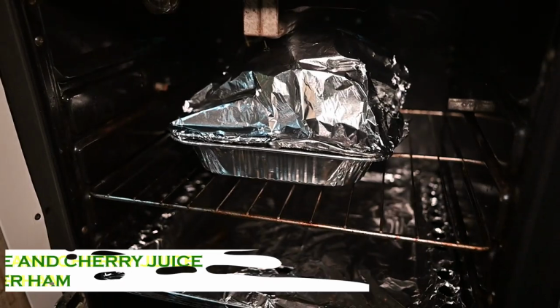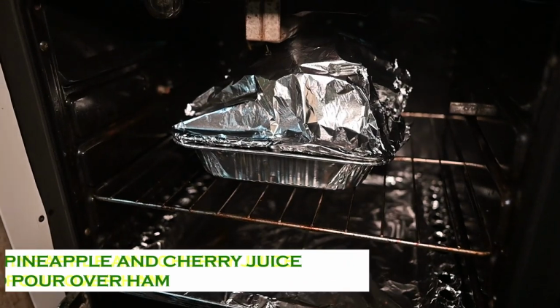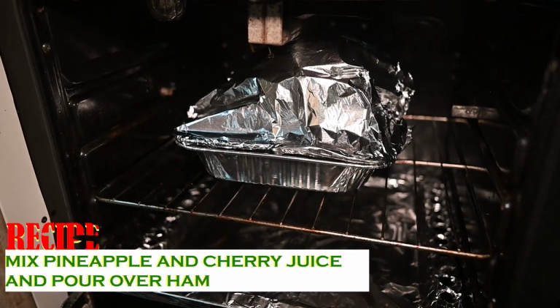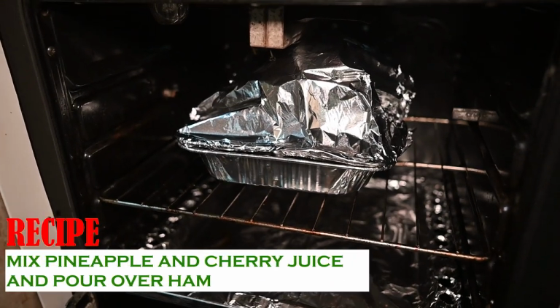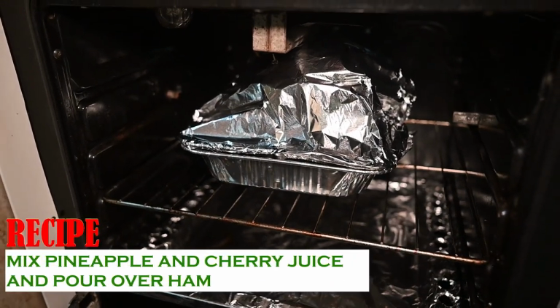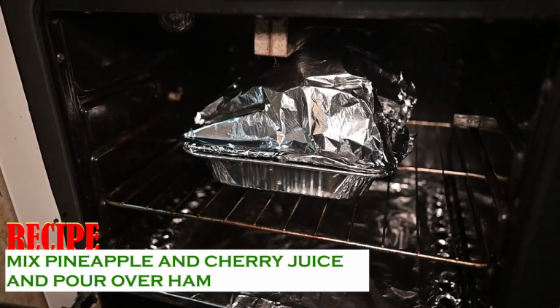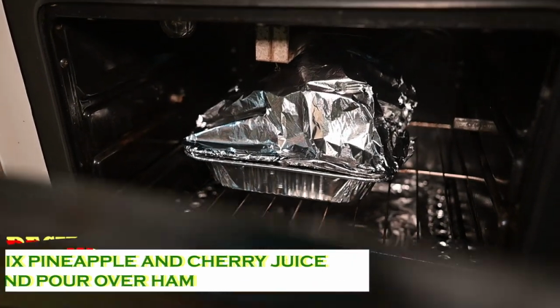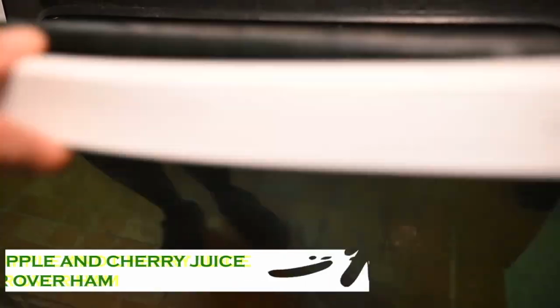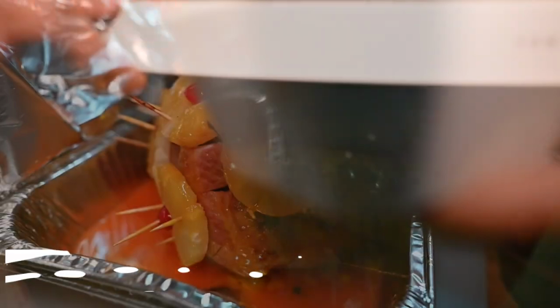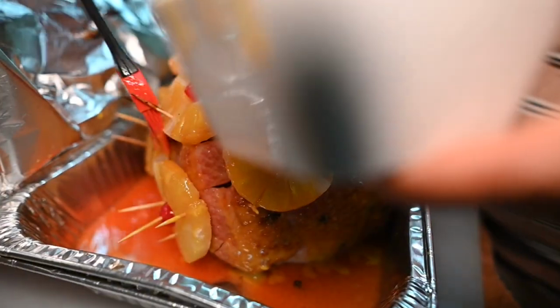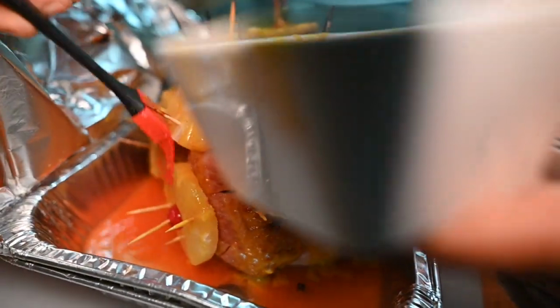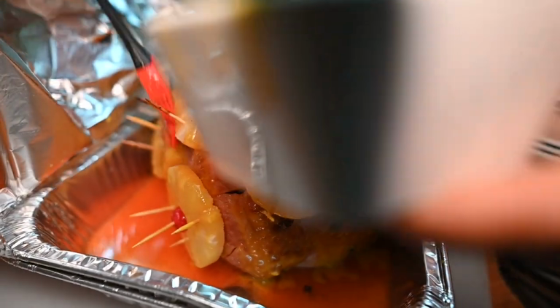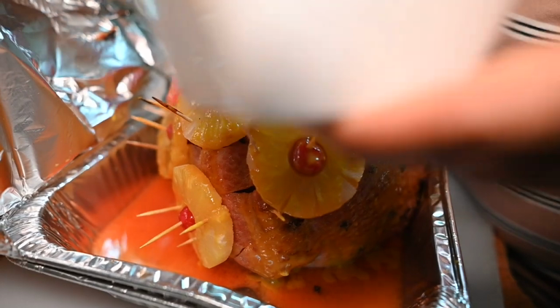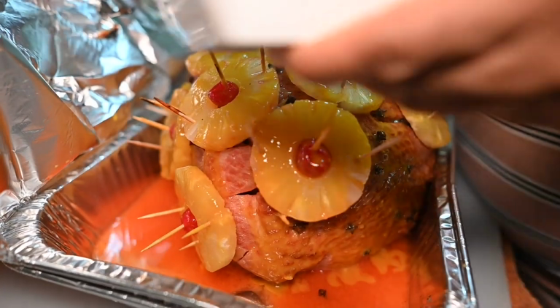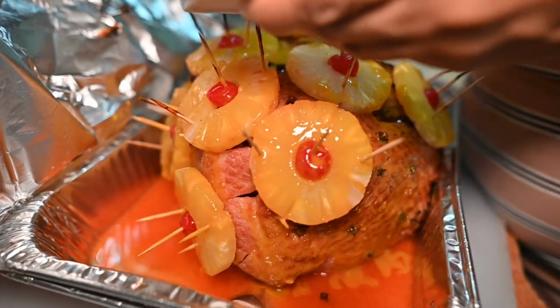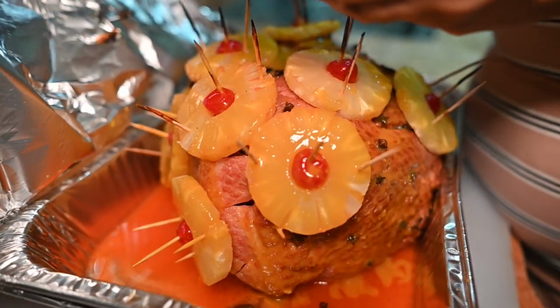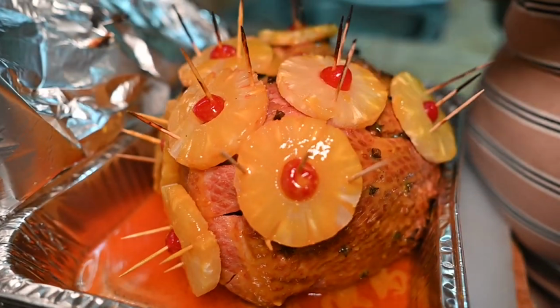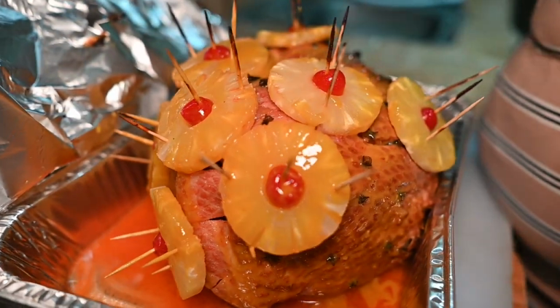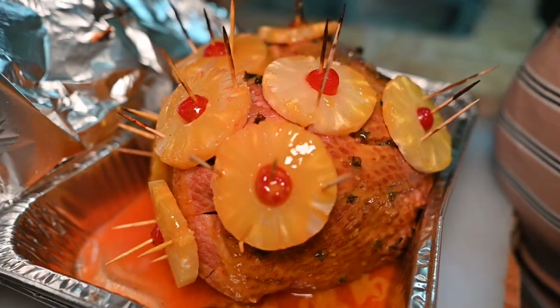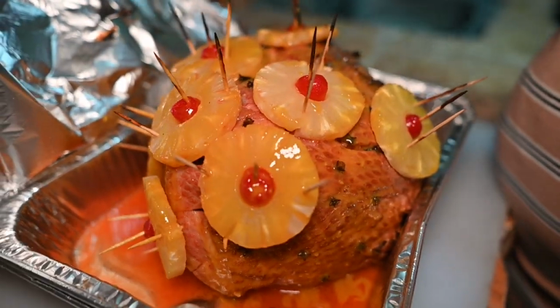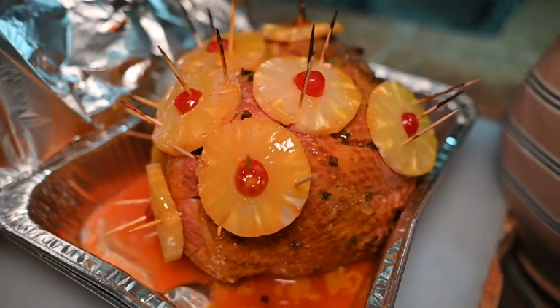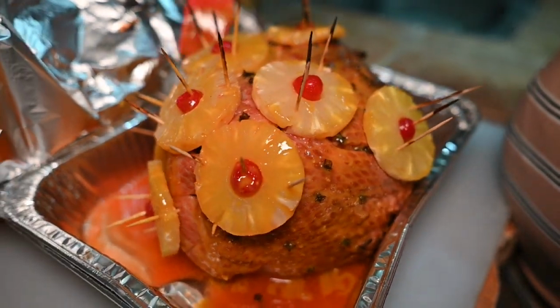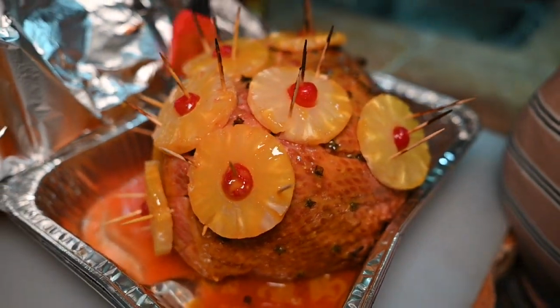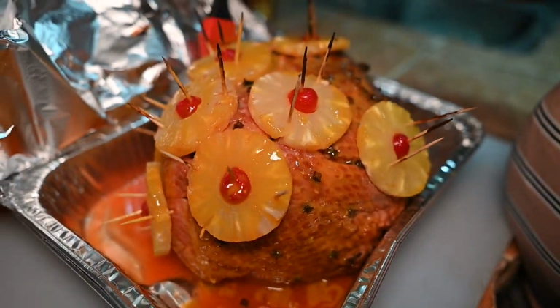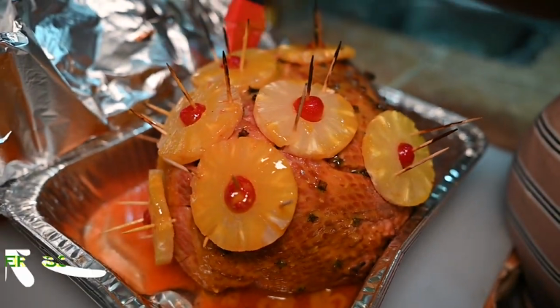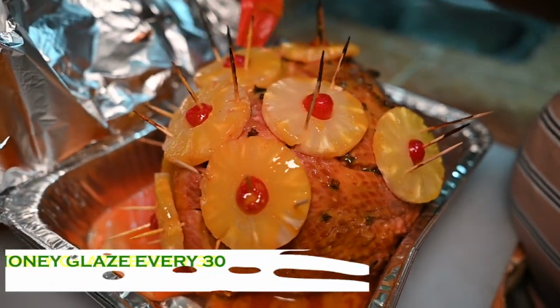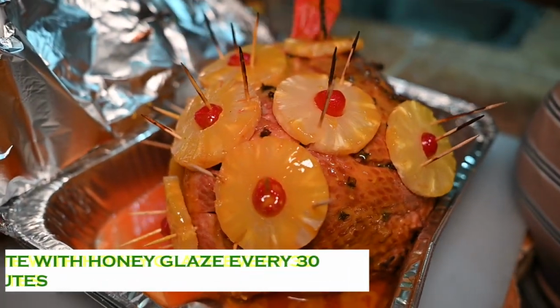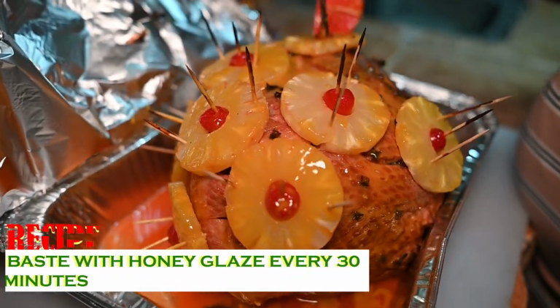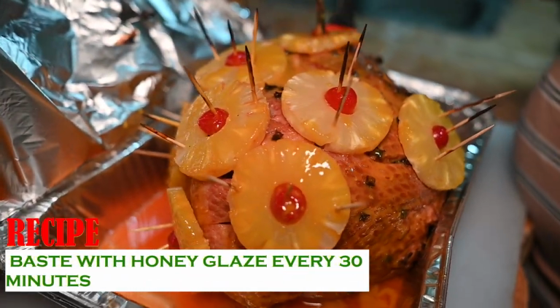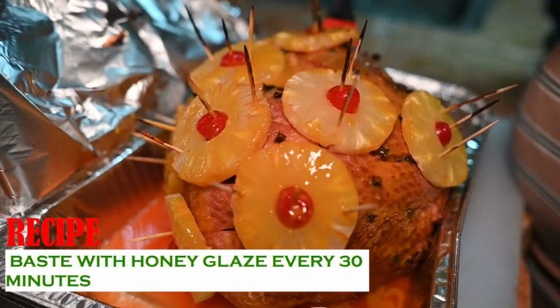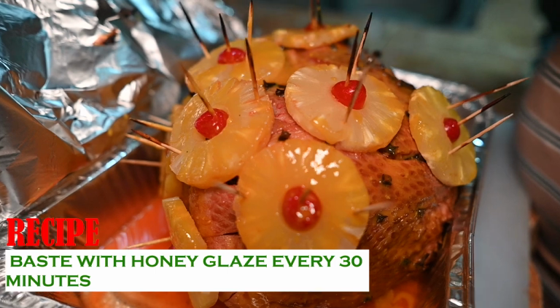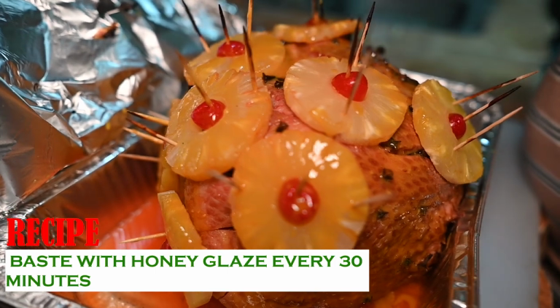Bake in the oven for about an hour and a half to two hours depending on the size of your ham. Baste with glaze every 30 minutes.